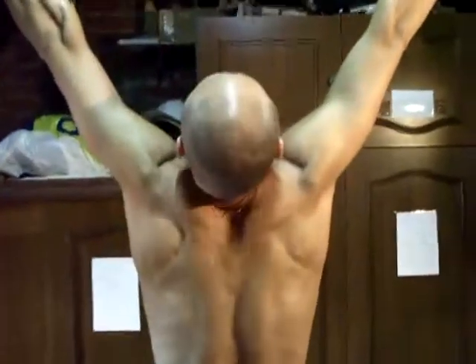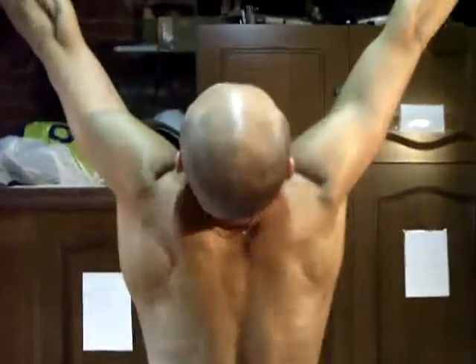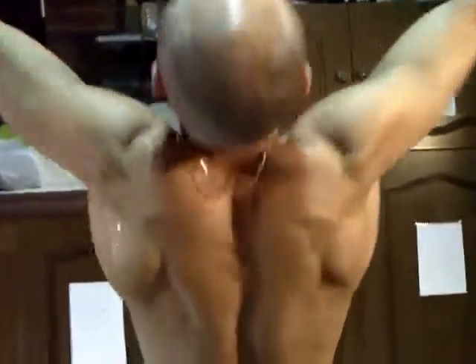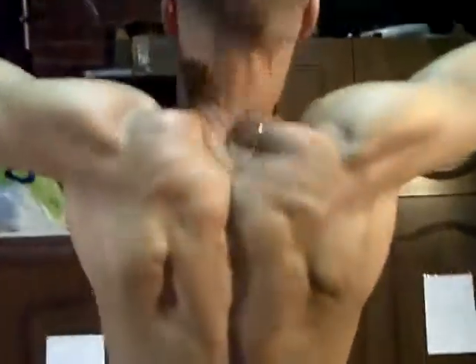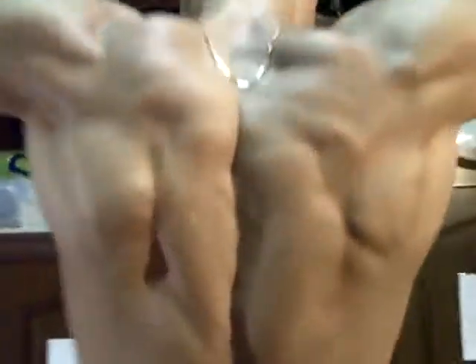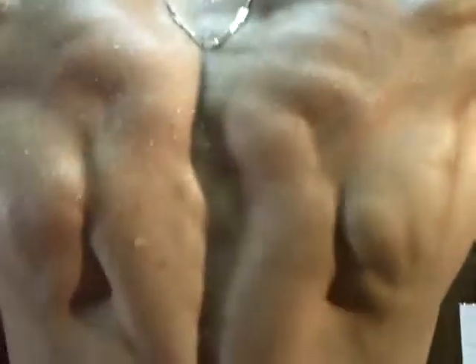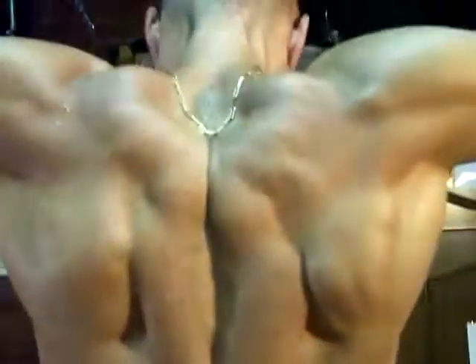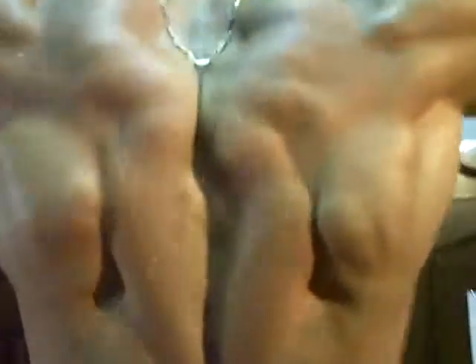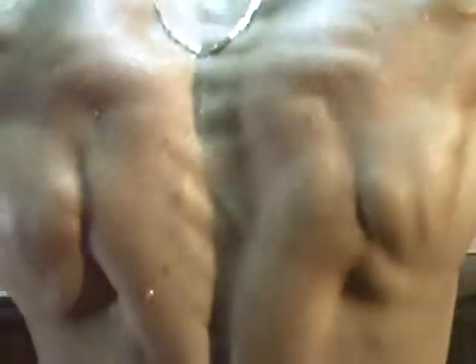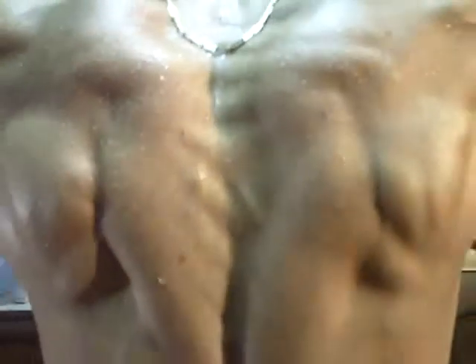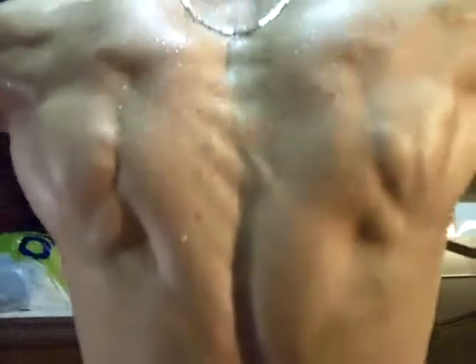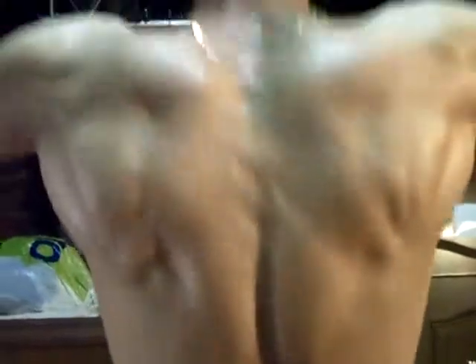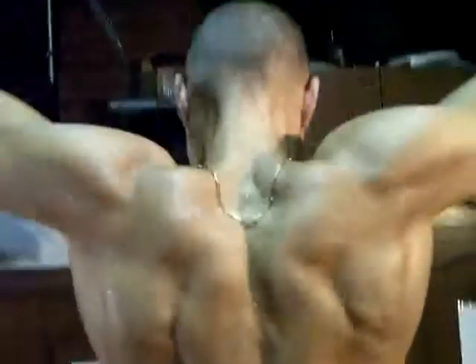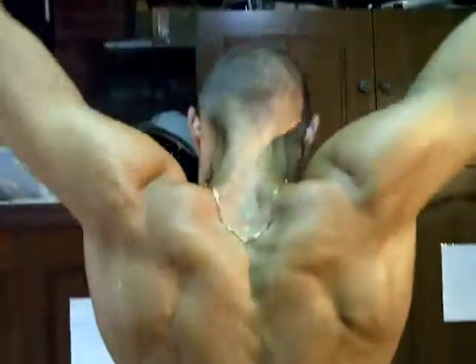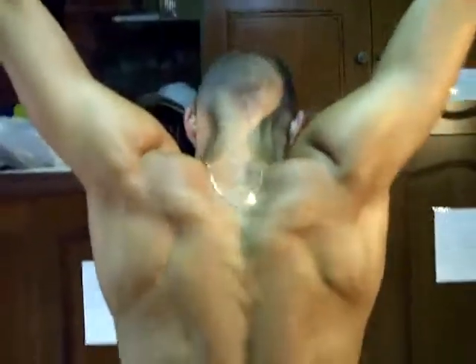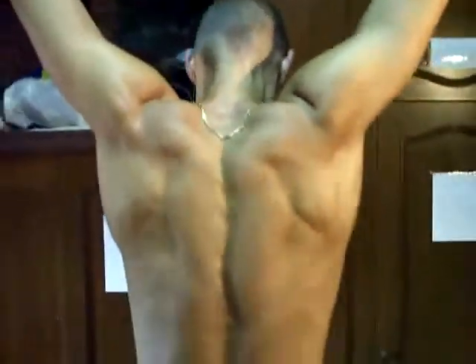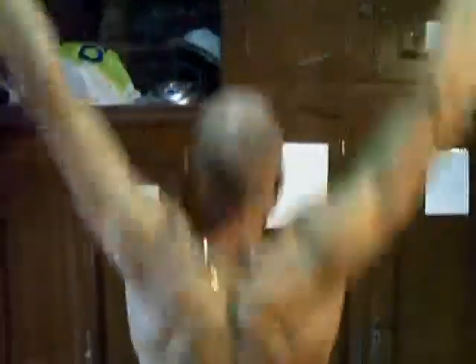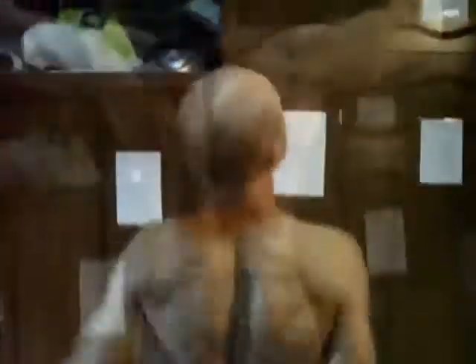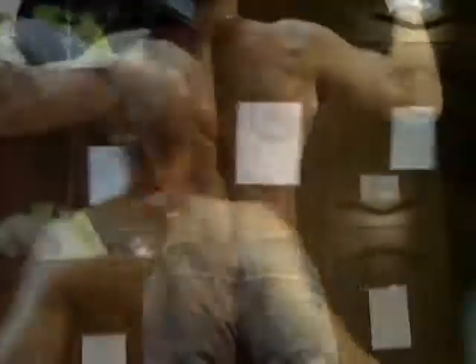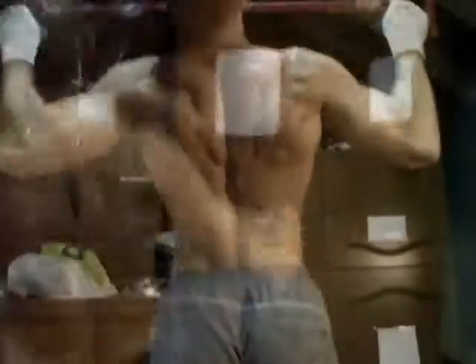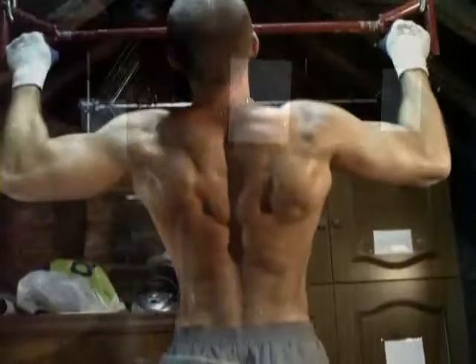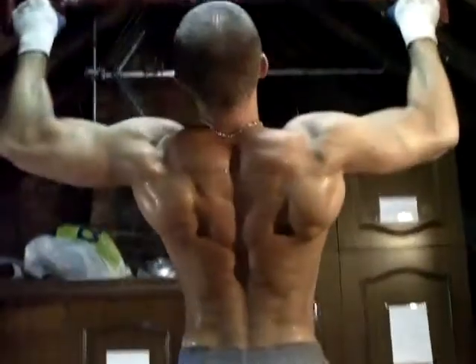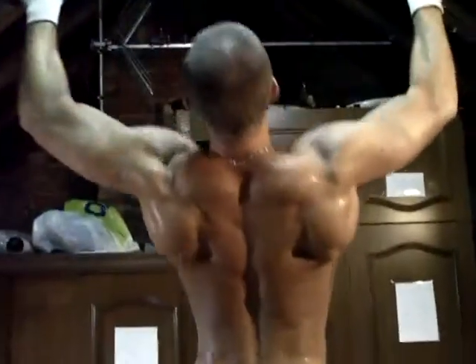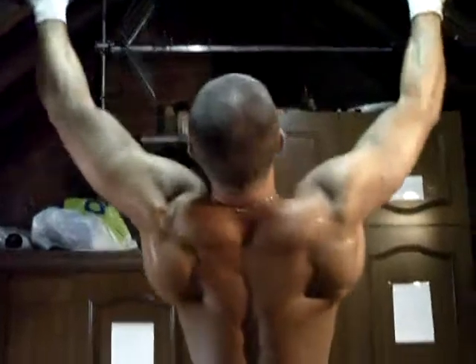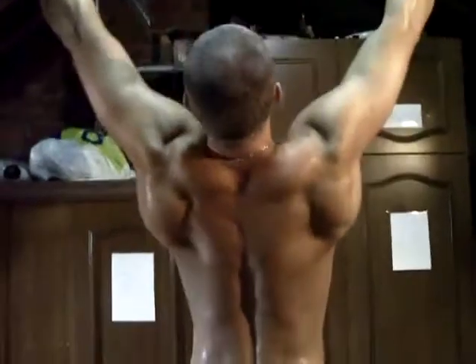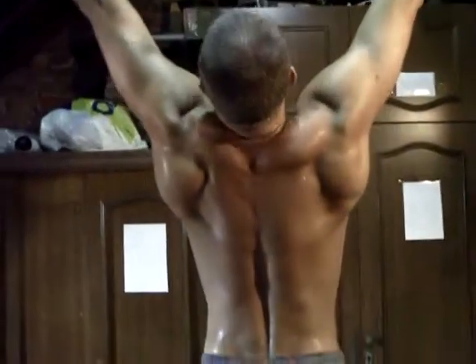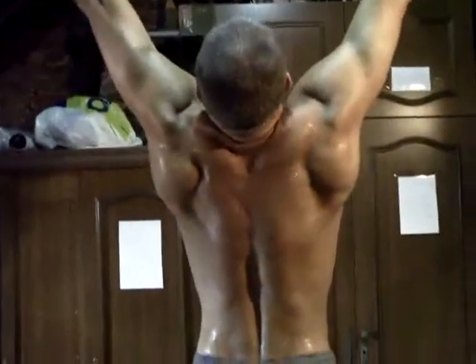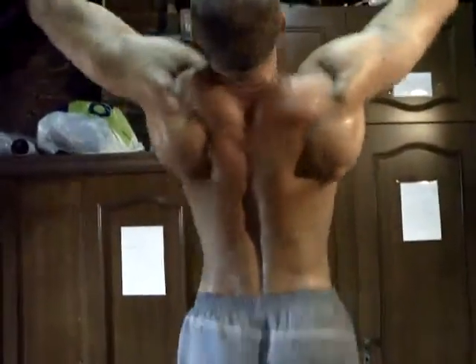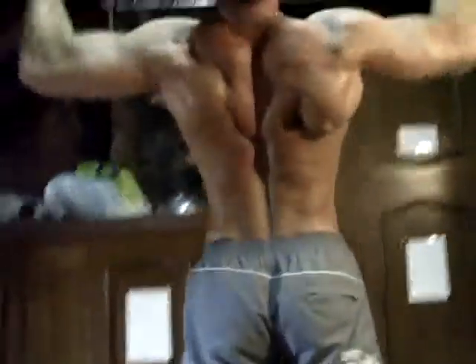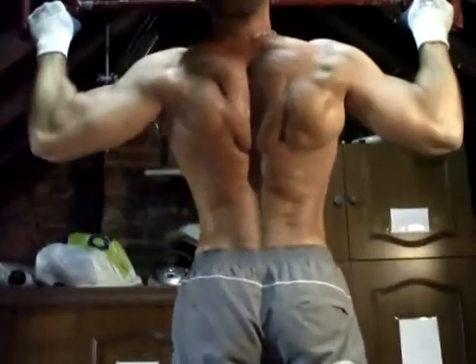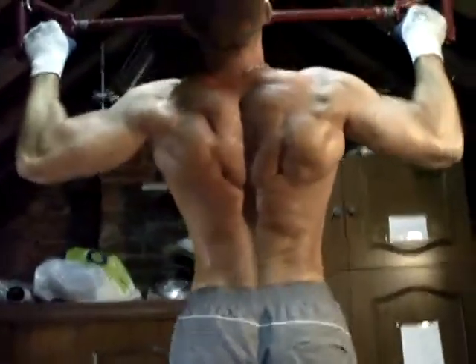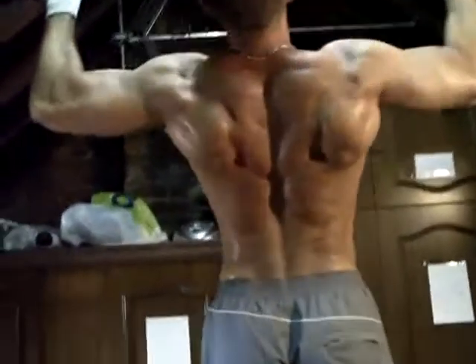Allez. Bien. Là, ça bosse dur. Excellent. Oh putain. Tu peux parler ou pas ? Bien sûr. C'est déjà mal.